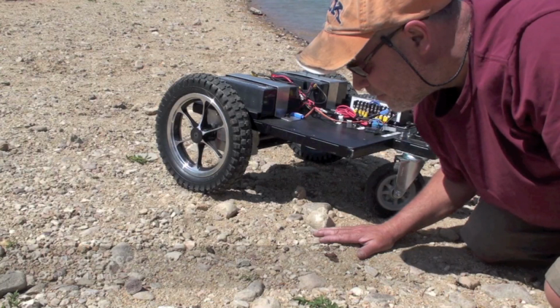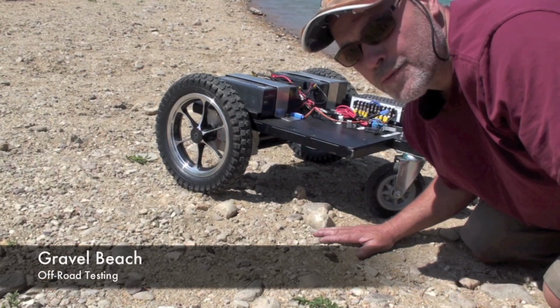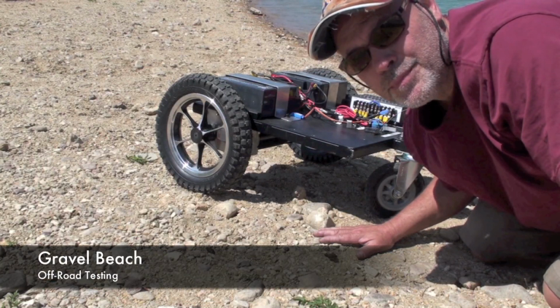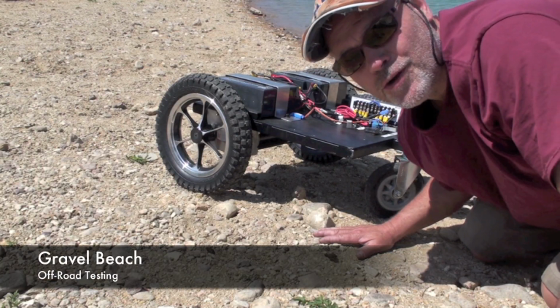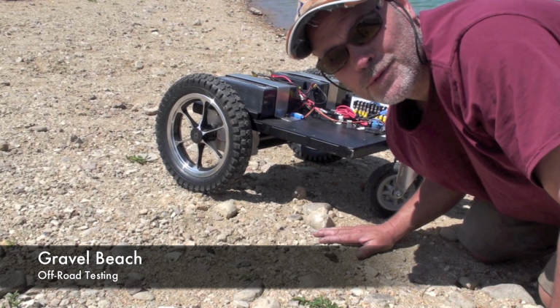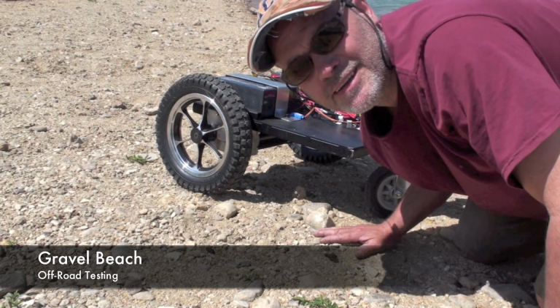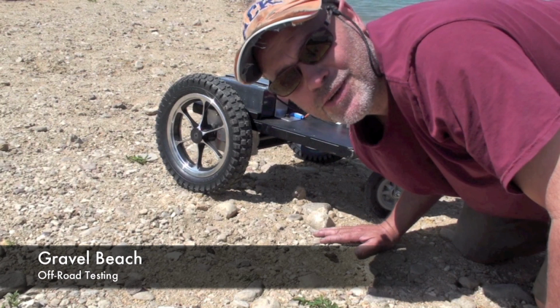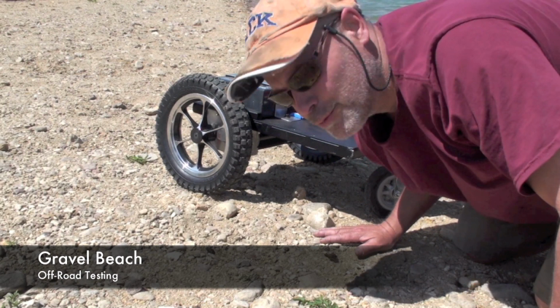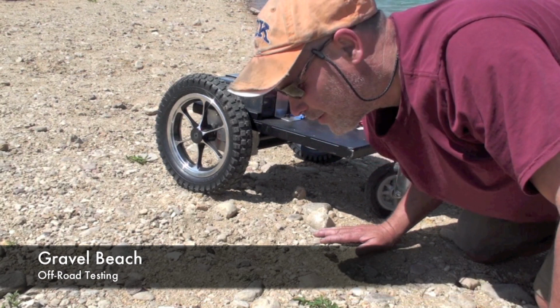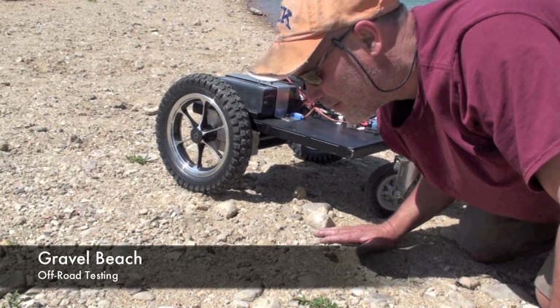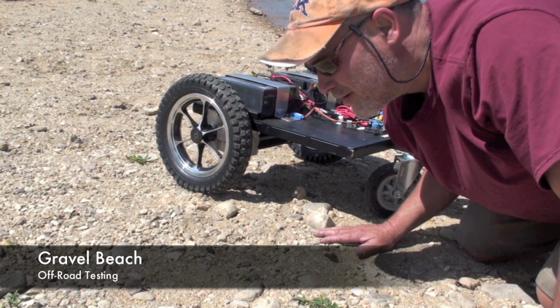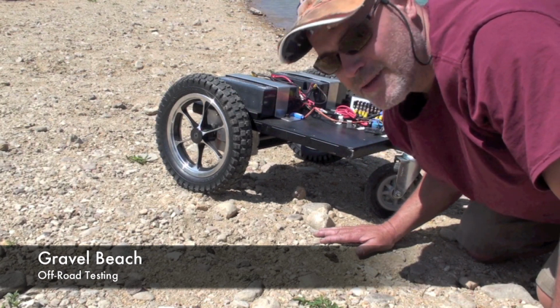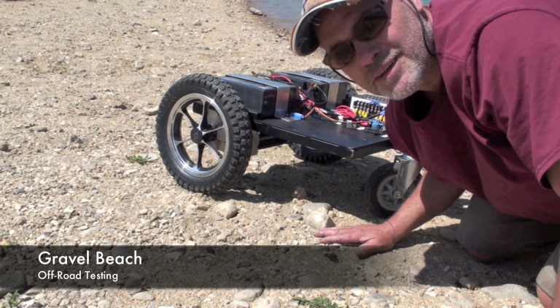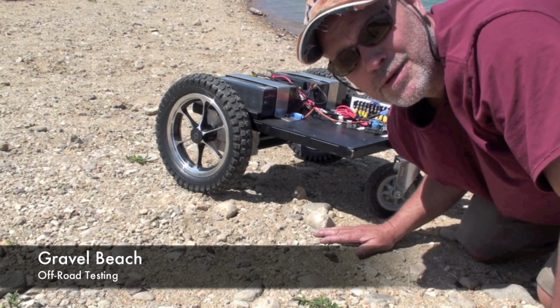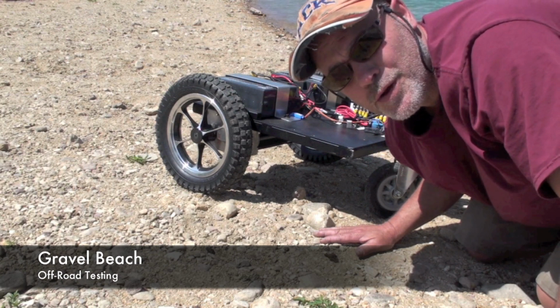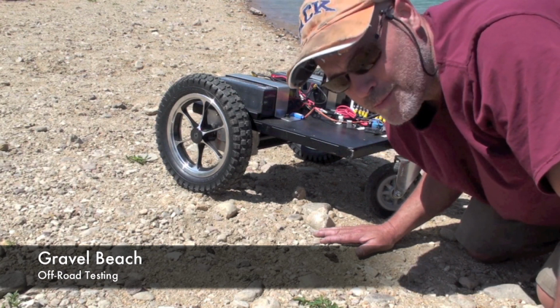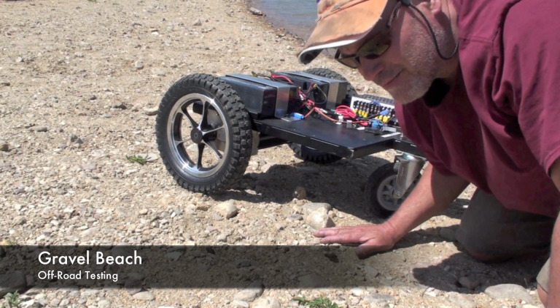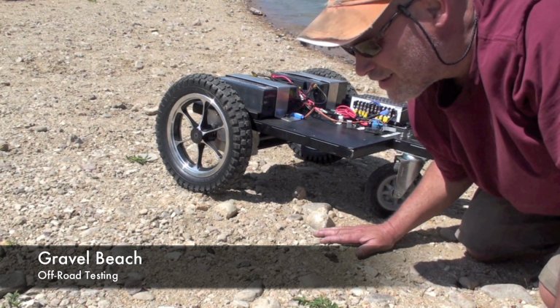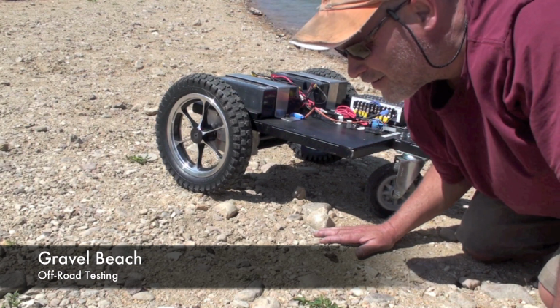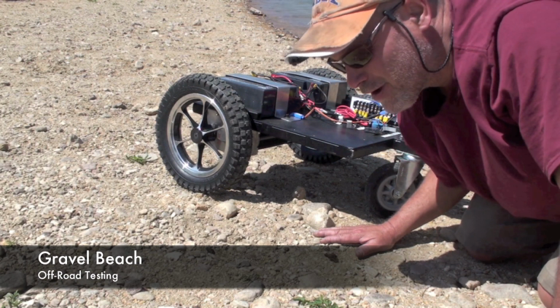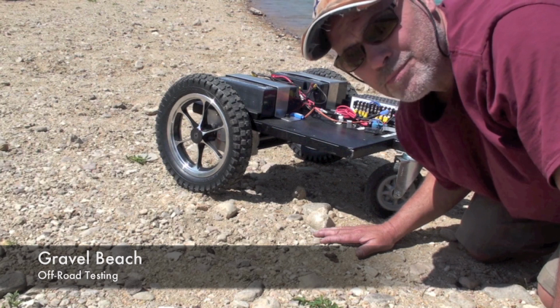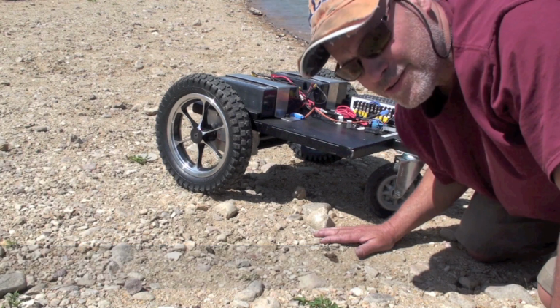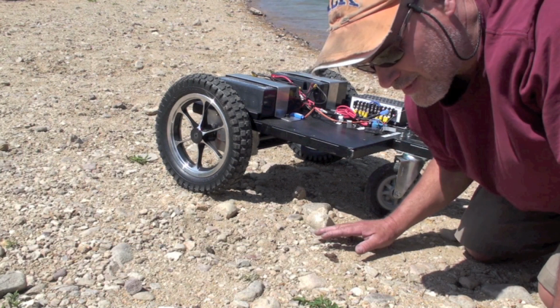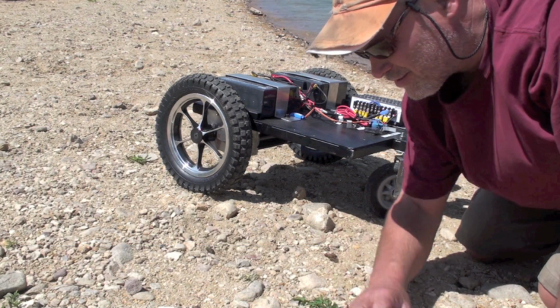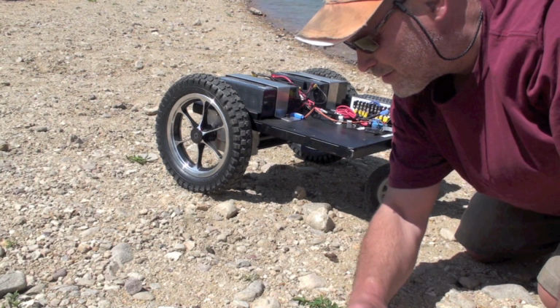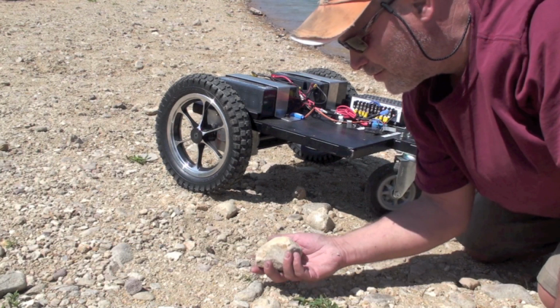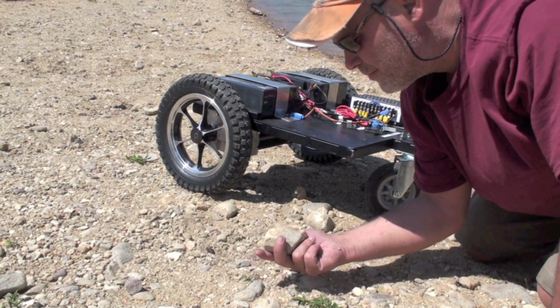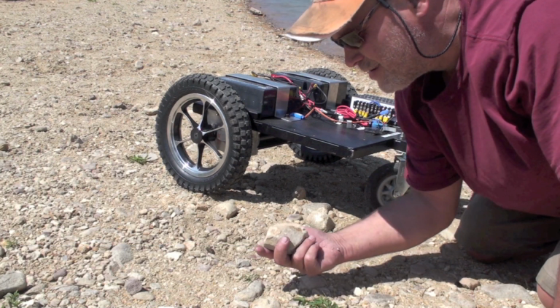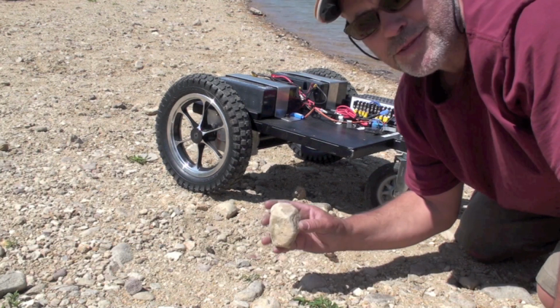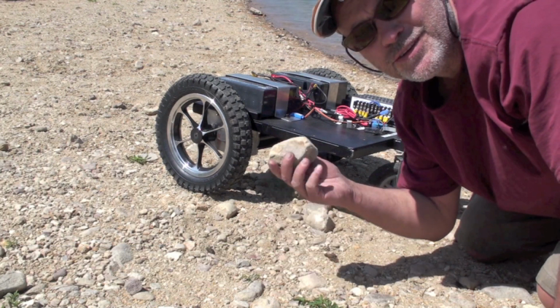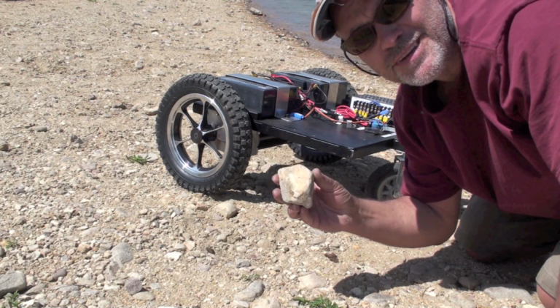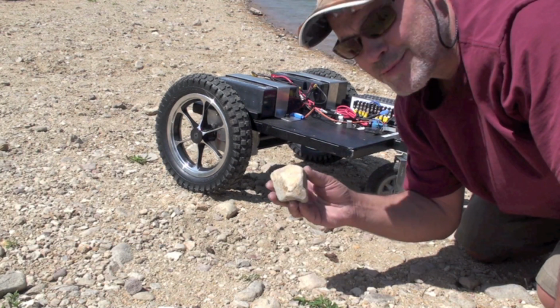We're on the beach at Harper Lake outside Boulder, Colorado, testing the medium-weight robot on the gravel beach. Some of these stones are about three inches in diameter.